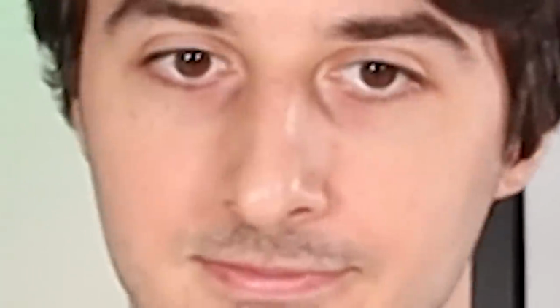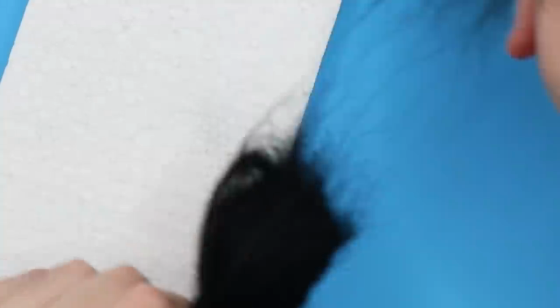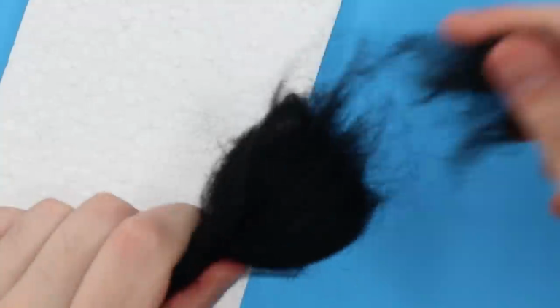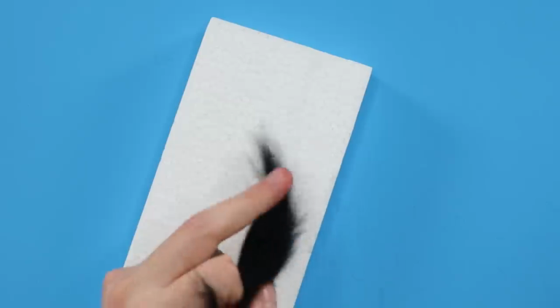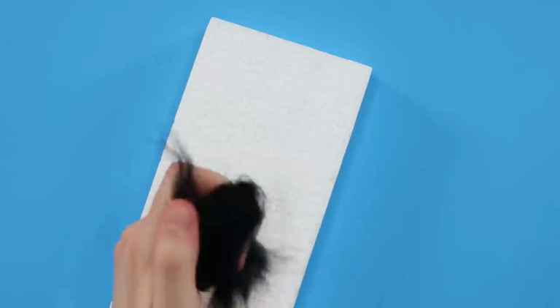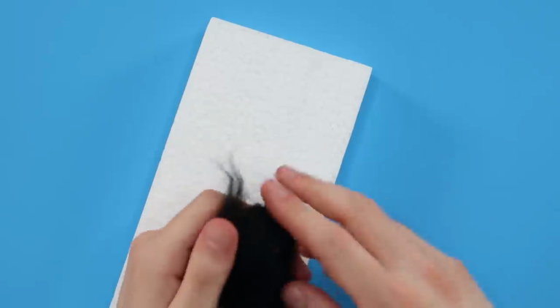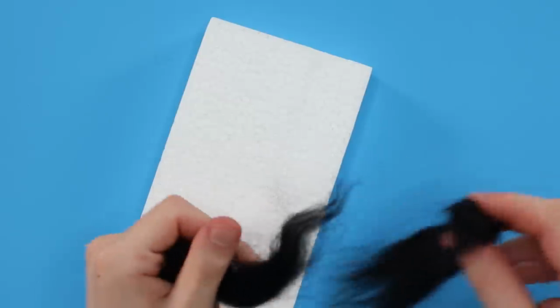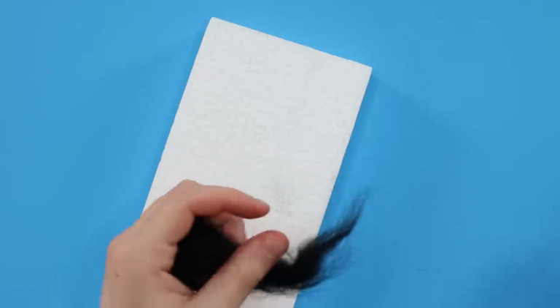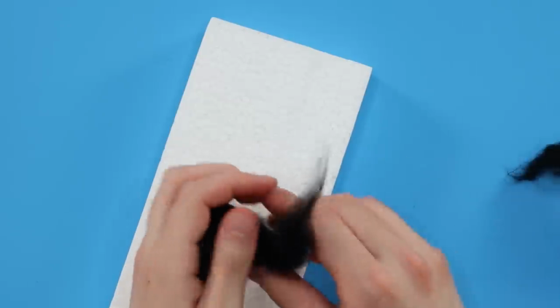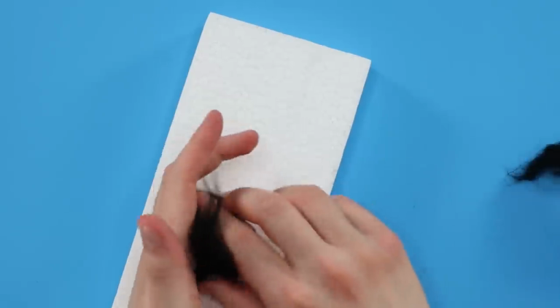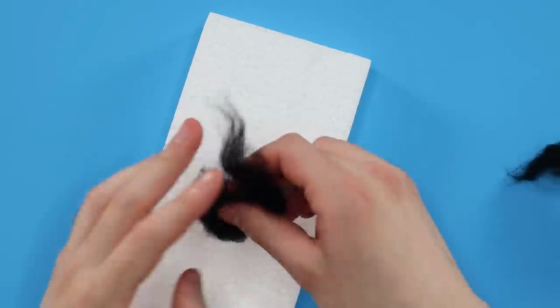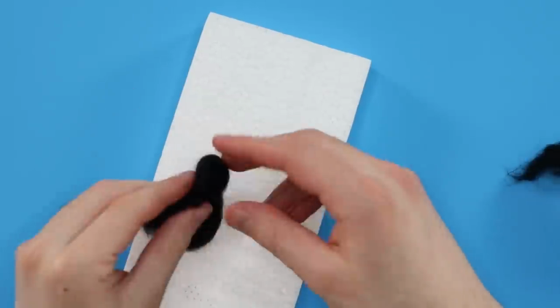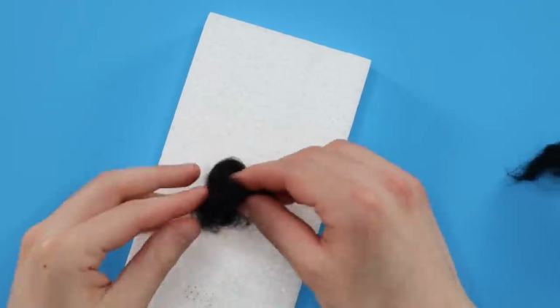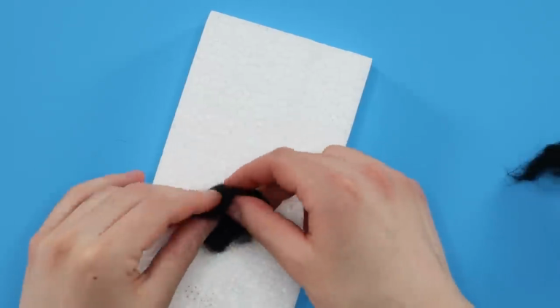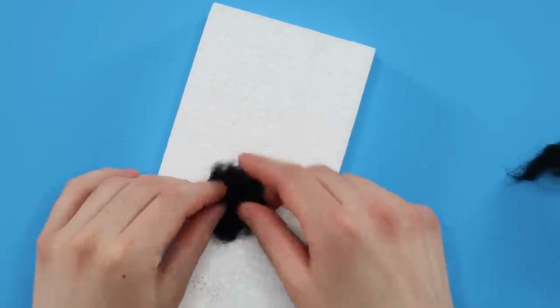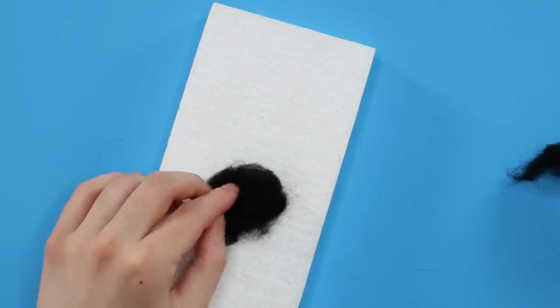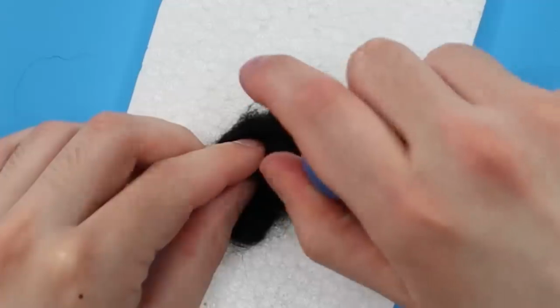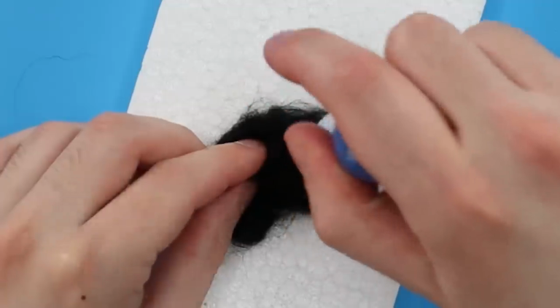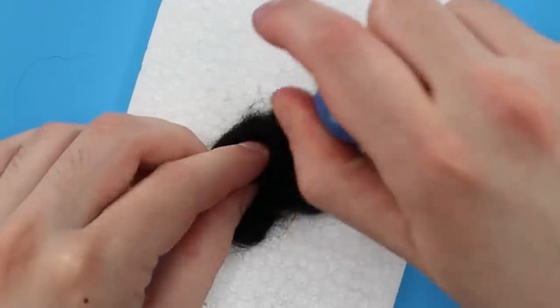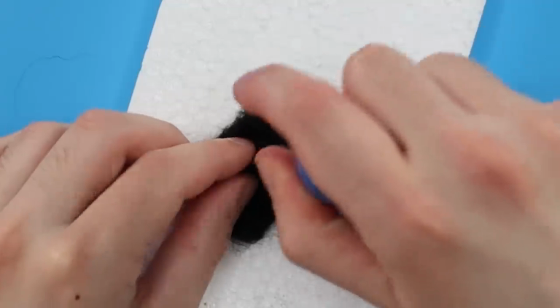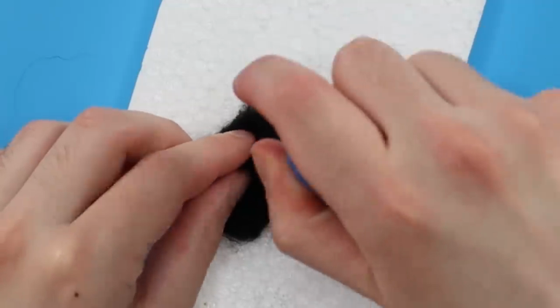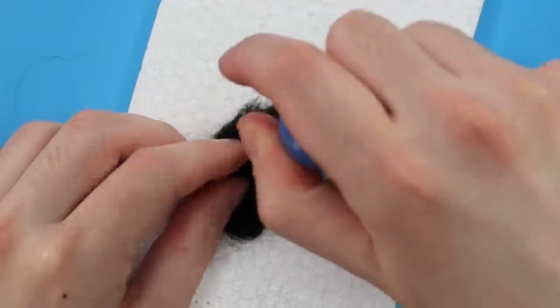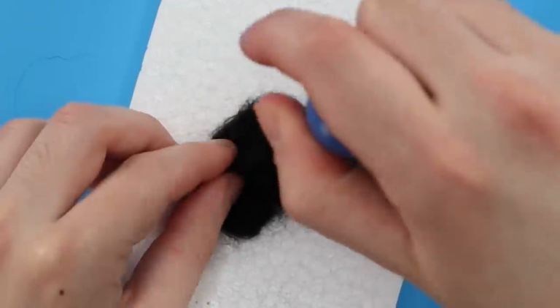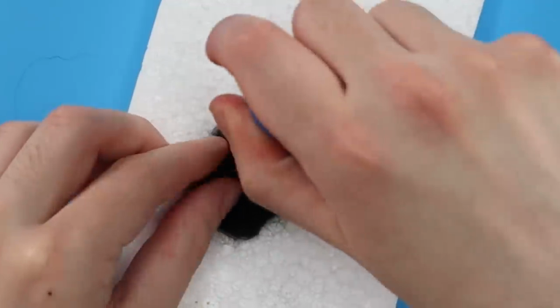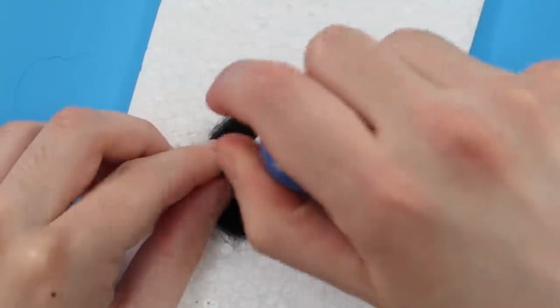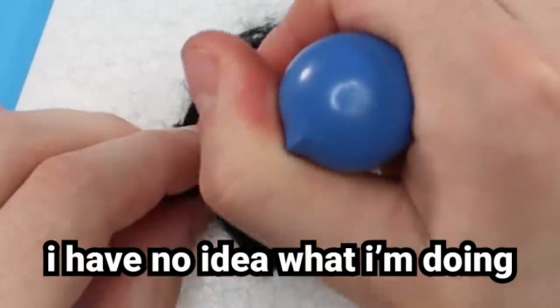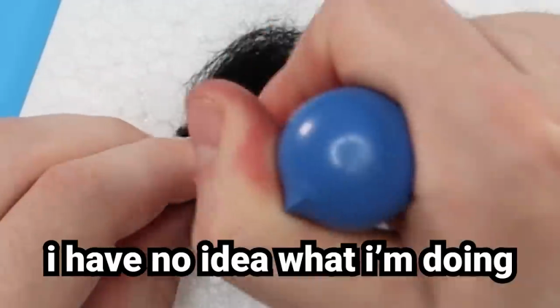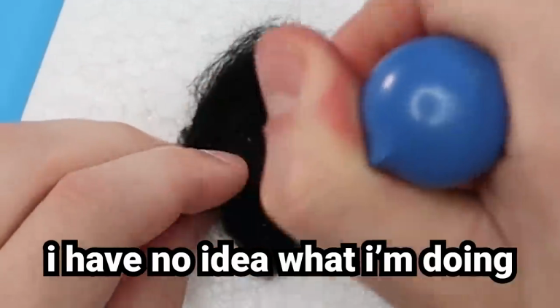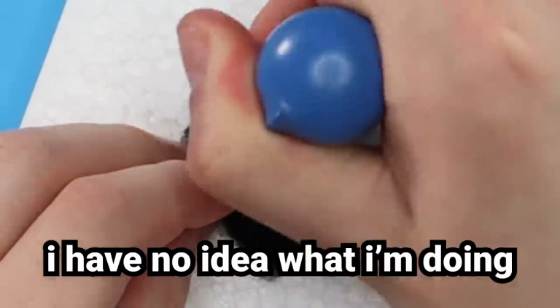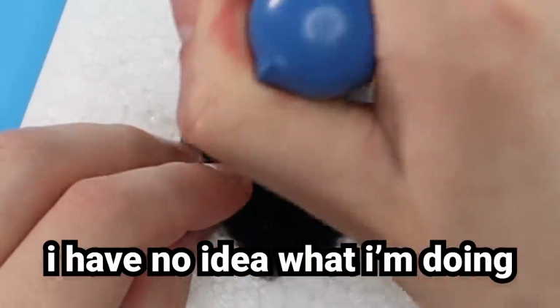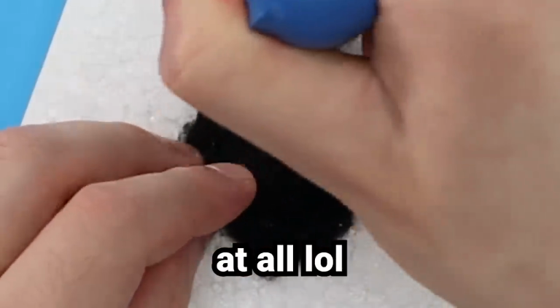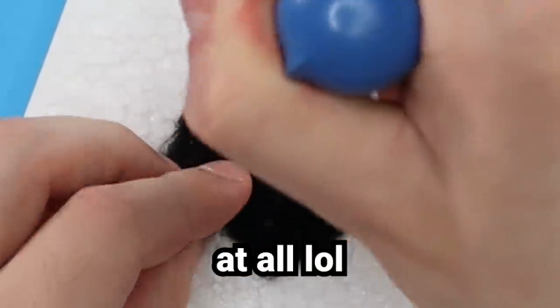I decided to take away like half of the wool. I find that when you start out with a smaller ball of wool and then add on top of it, it makes the whole thing more sturdy and less likely to fall apart. I'm not an expert at needle felting by any means.